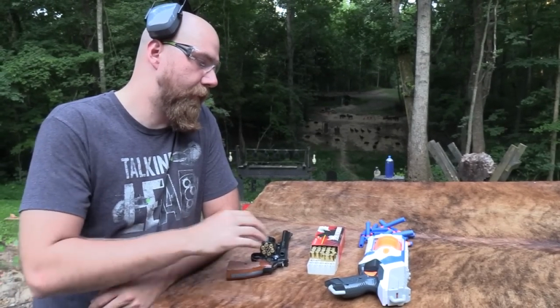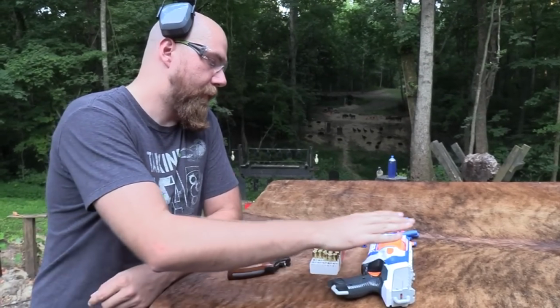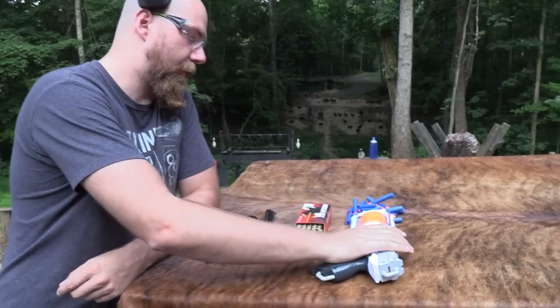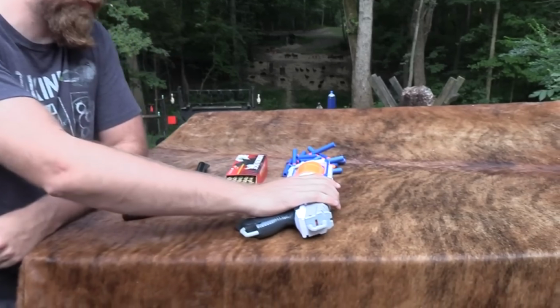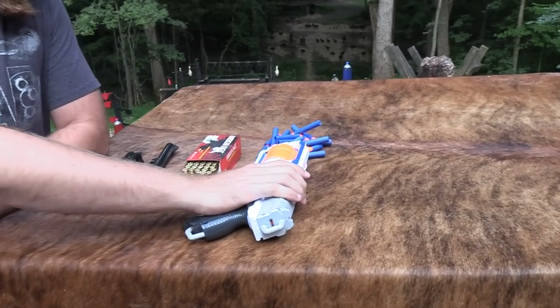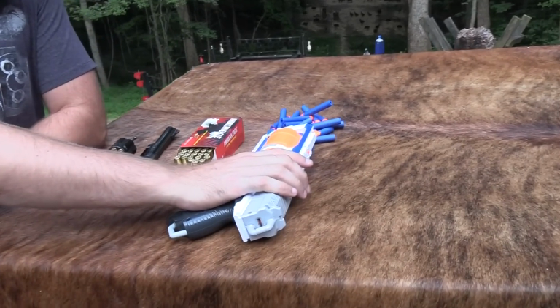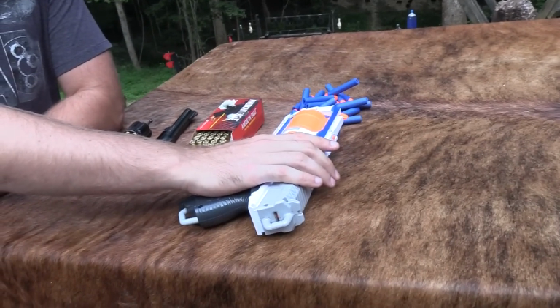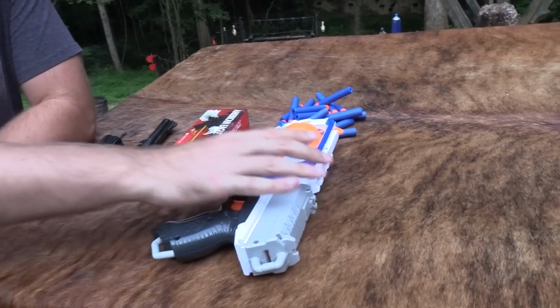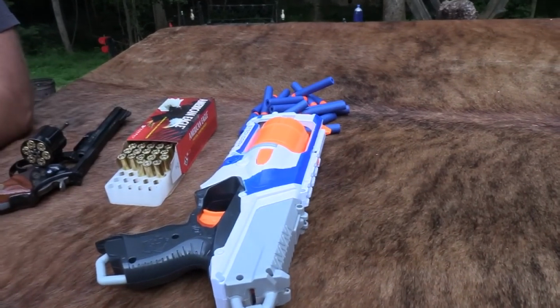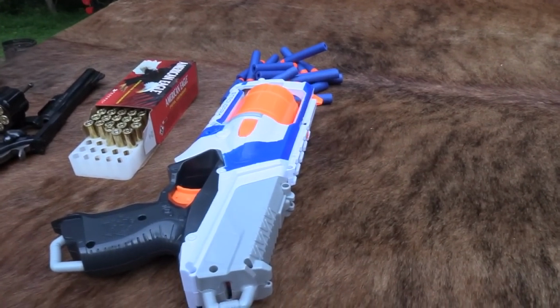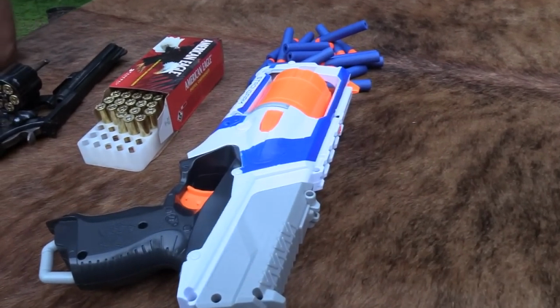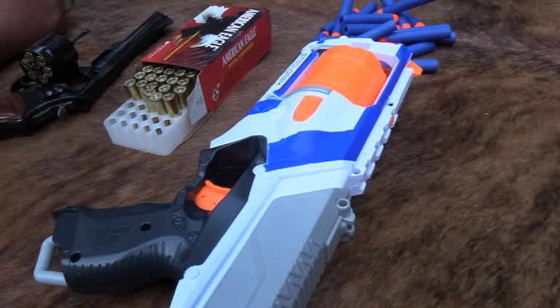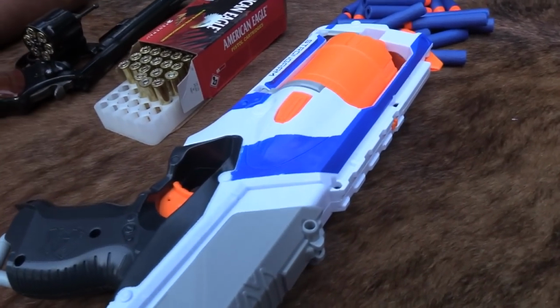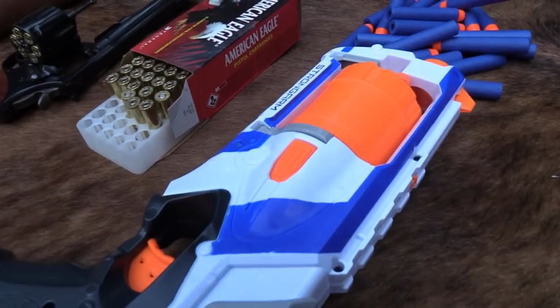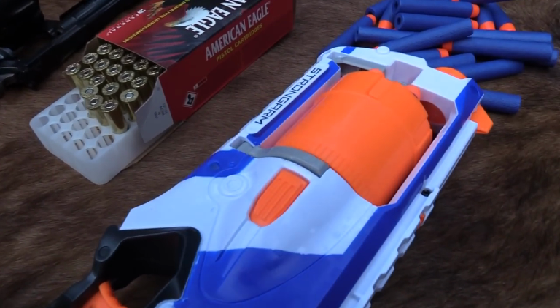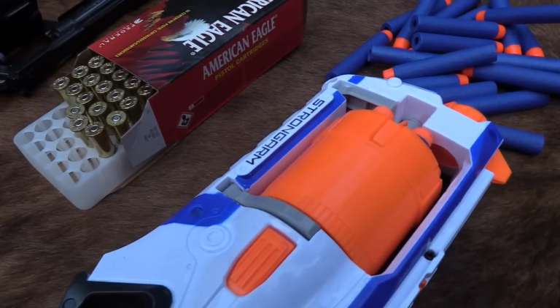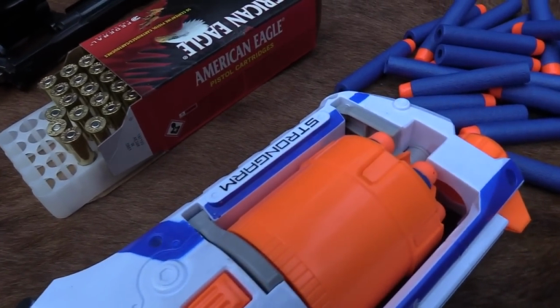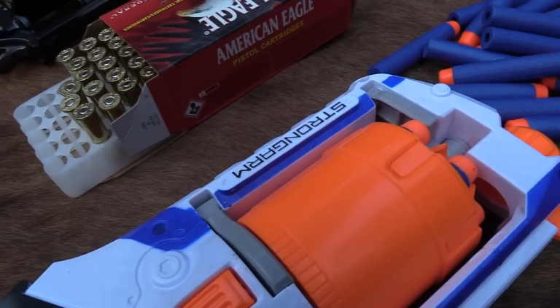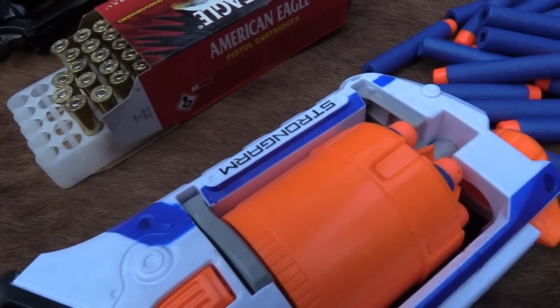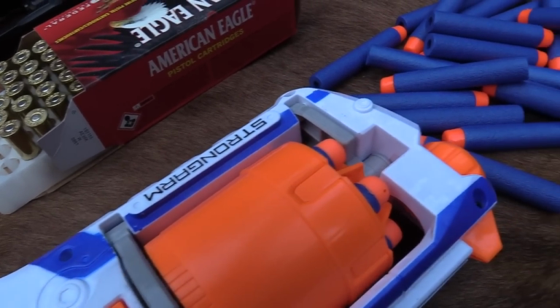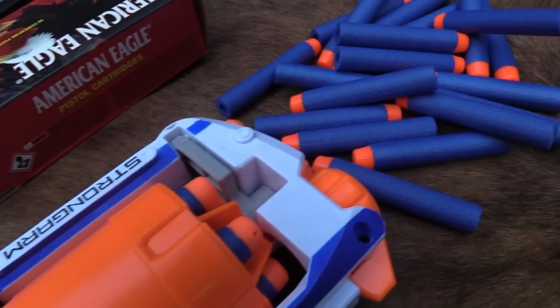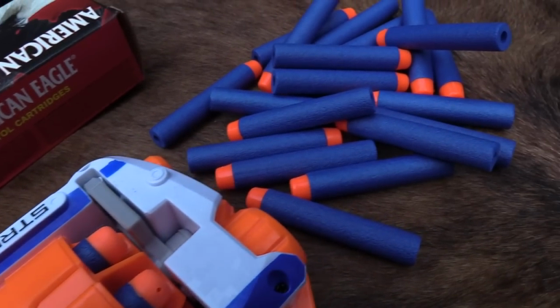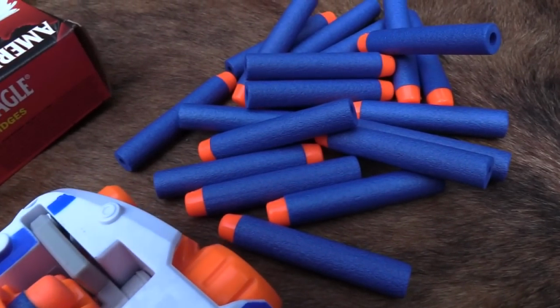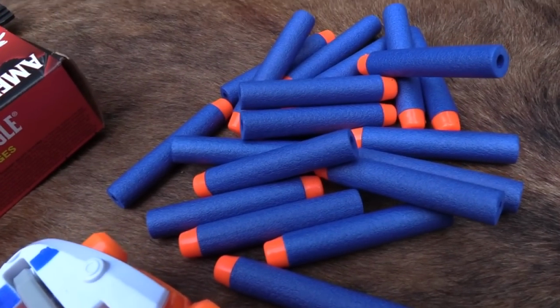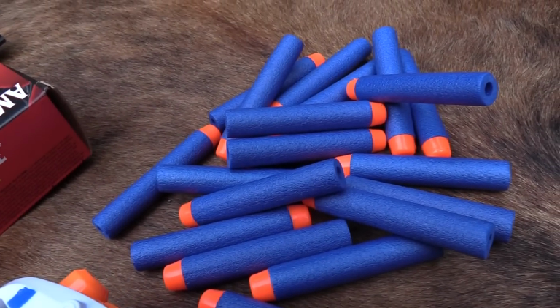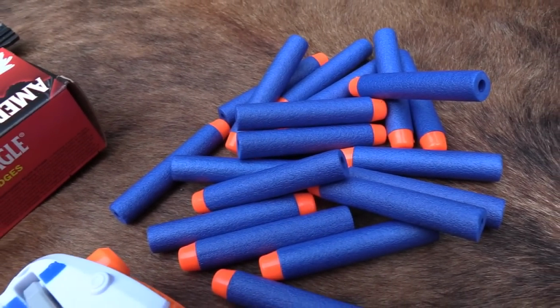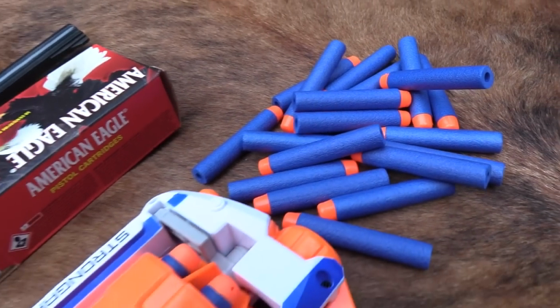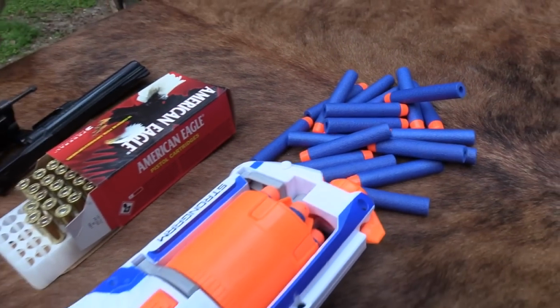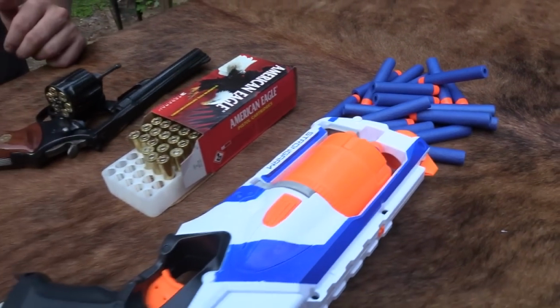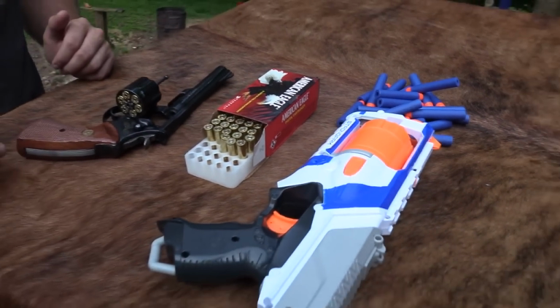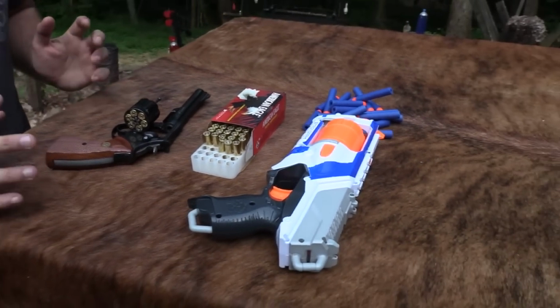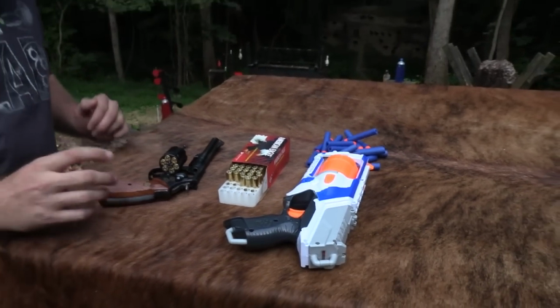So this is the Strongarm Nerf Blaster. As you can see, it is a Nerf gun — it is not a real gun. I kind of wanted to give you guys a little bit of a comparison between the two. But let's start out by shooting both of them and then we'll go from there.